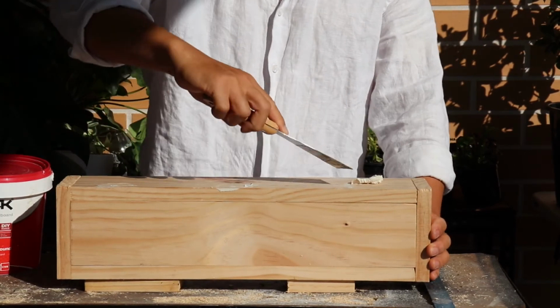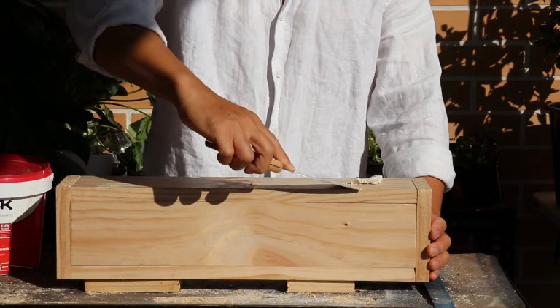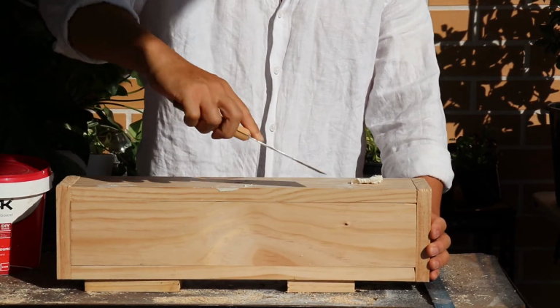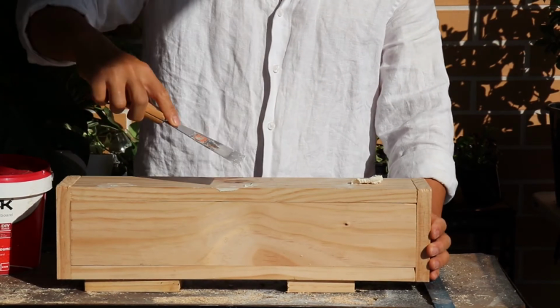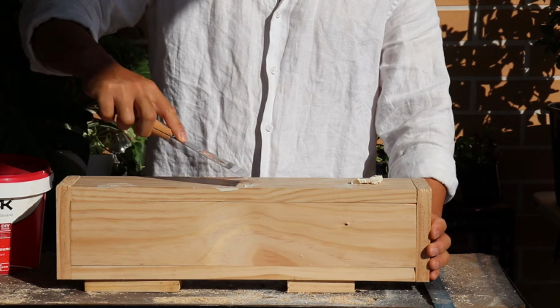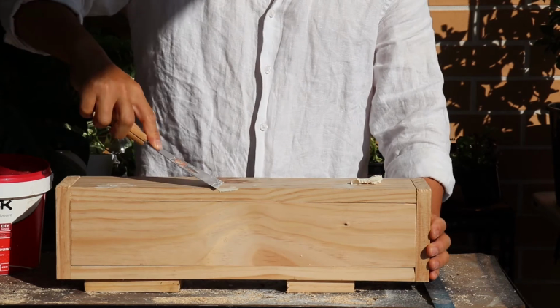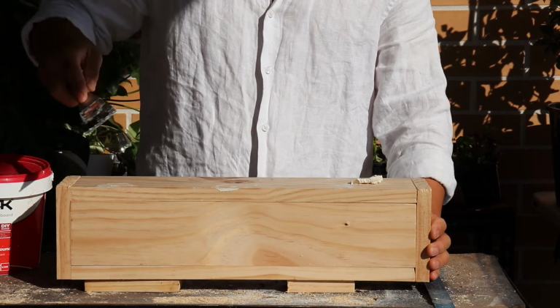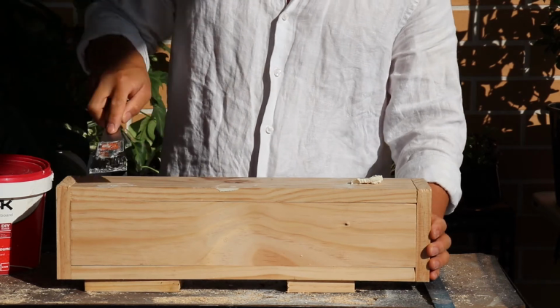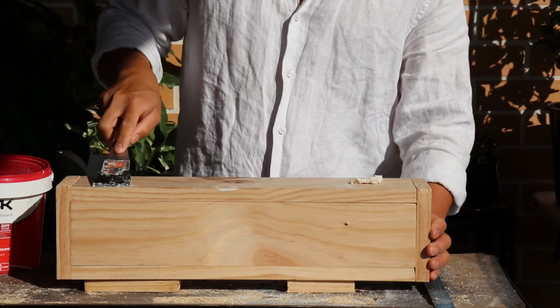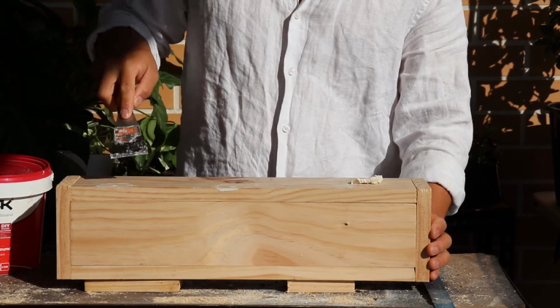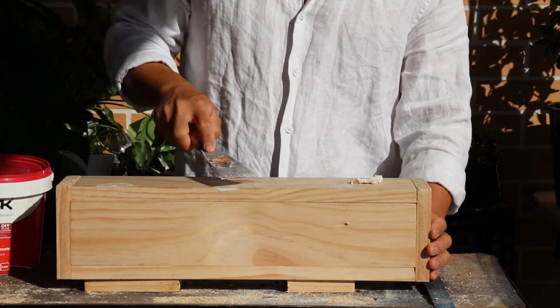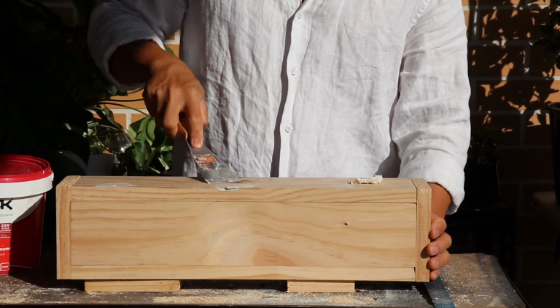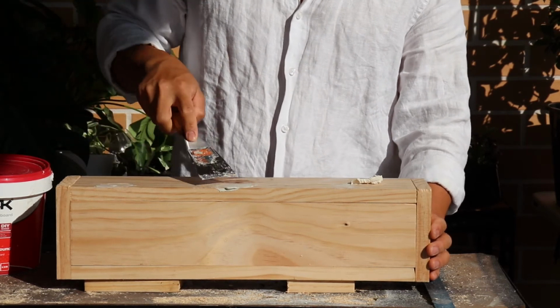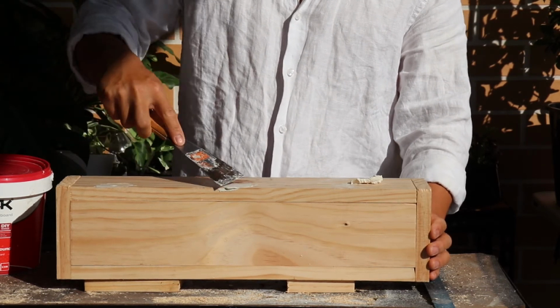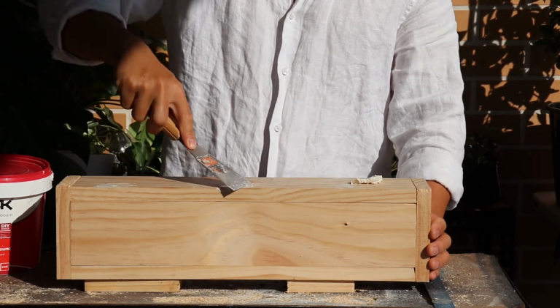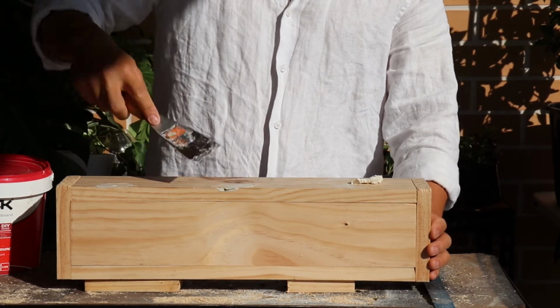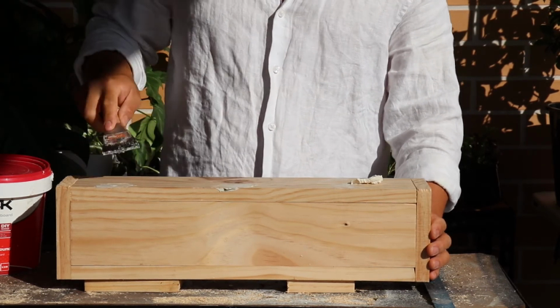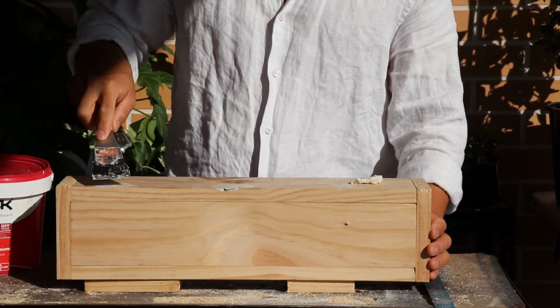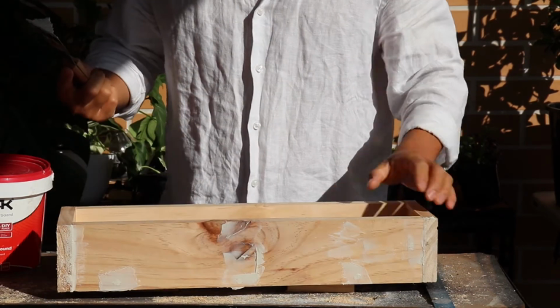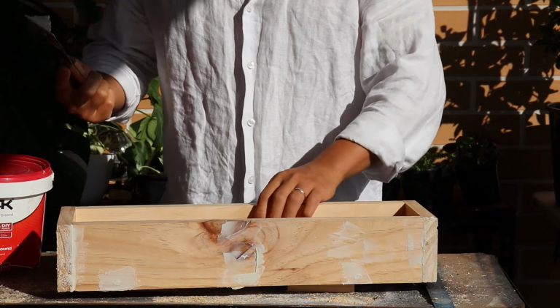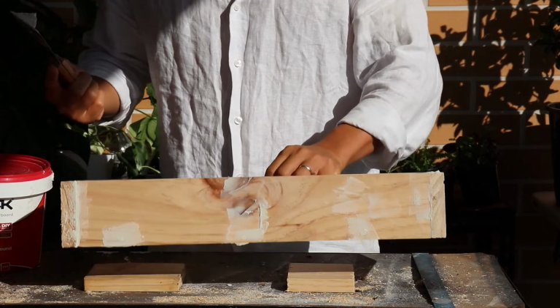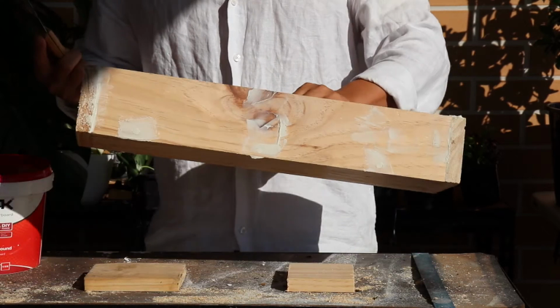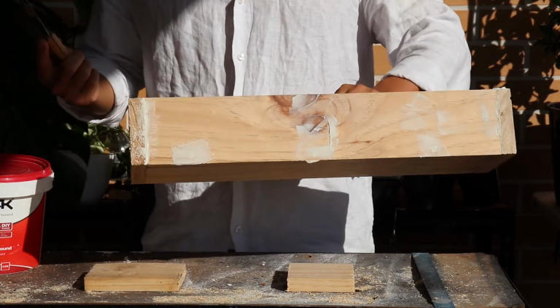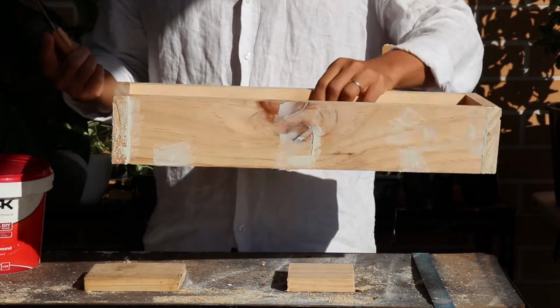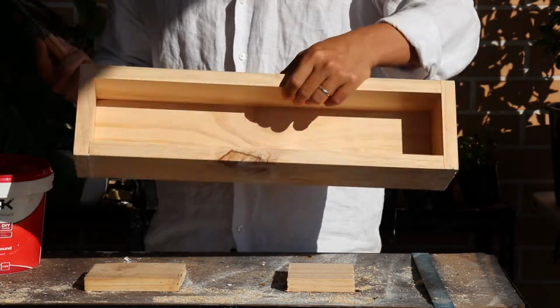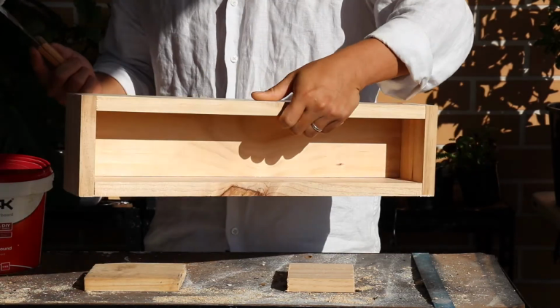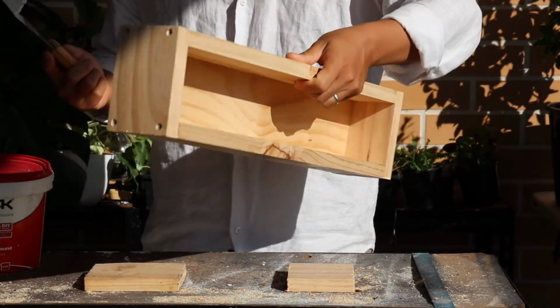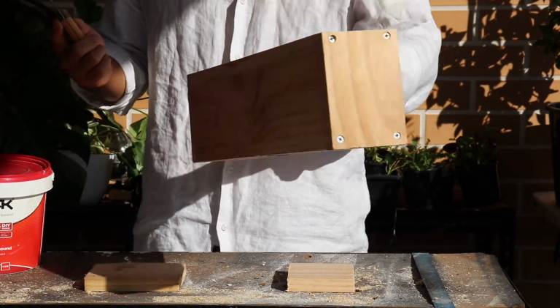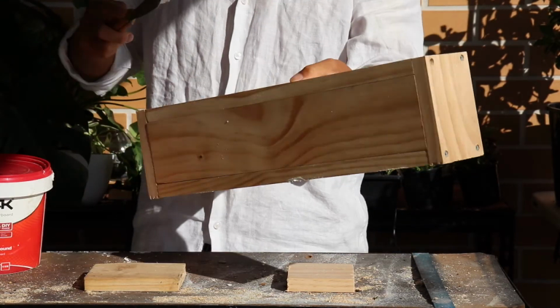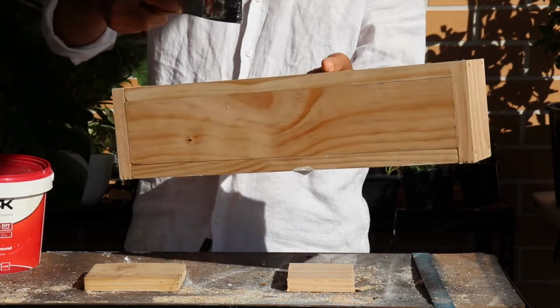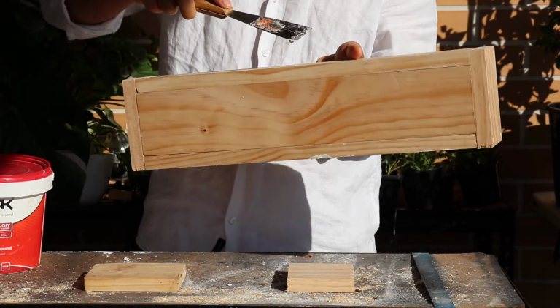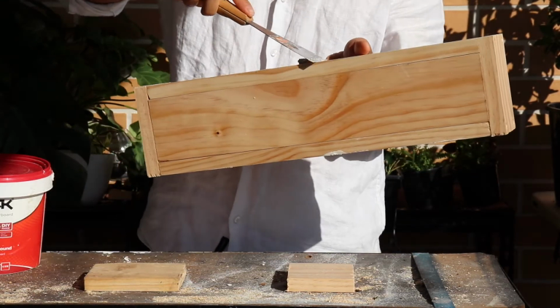Because now it's like the first coat. You really don't need to worry about it, just make it perfect. Once I'm done, I have to go to the other side.